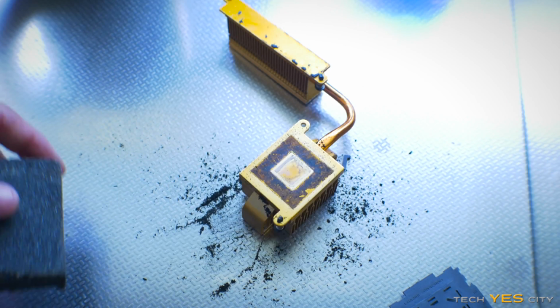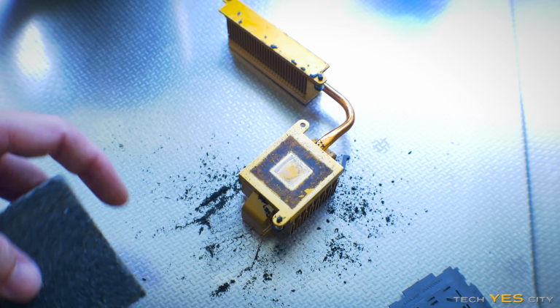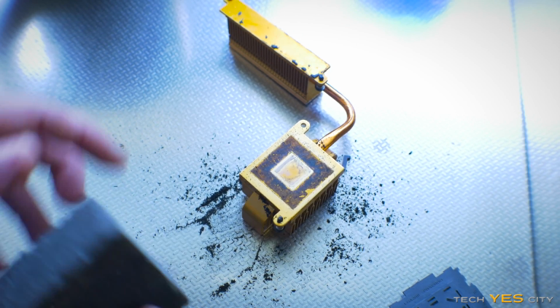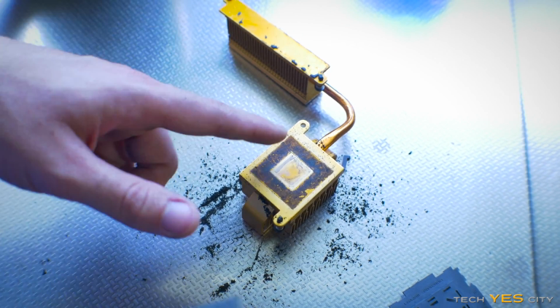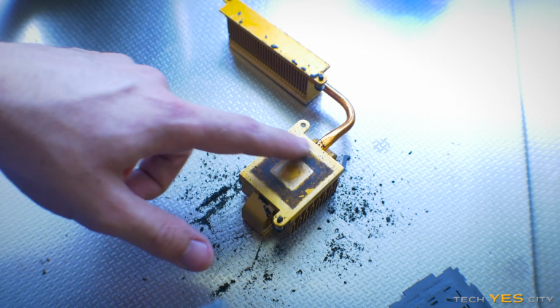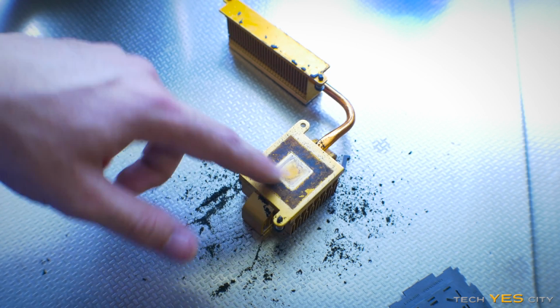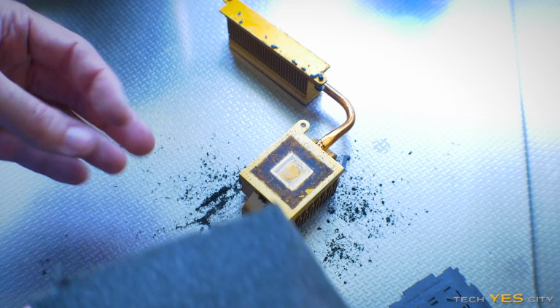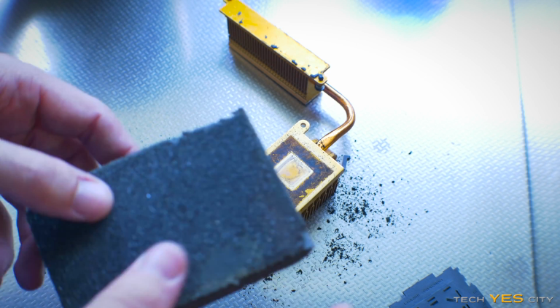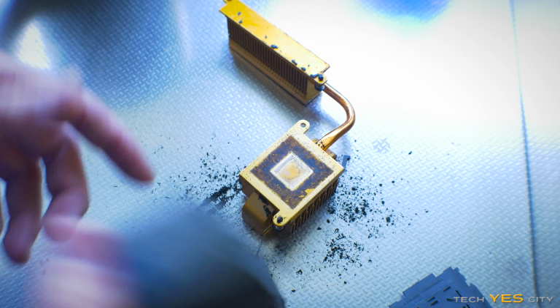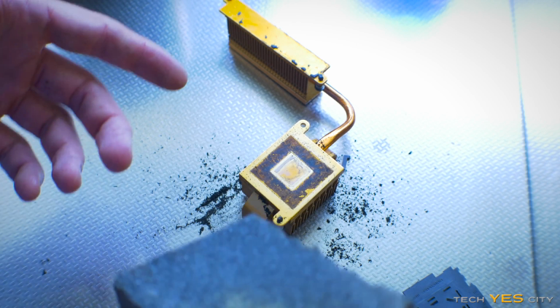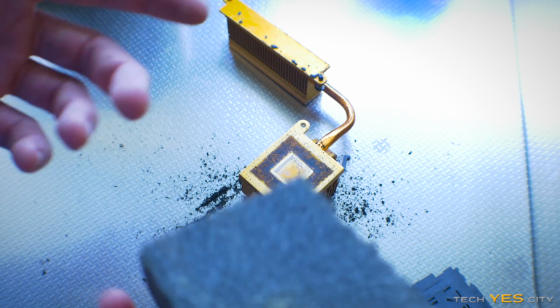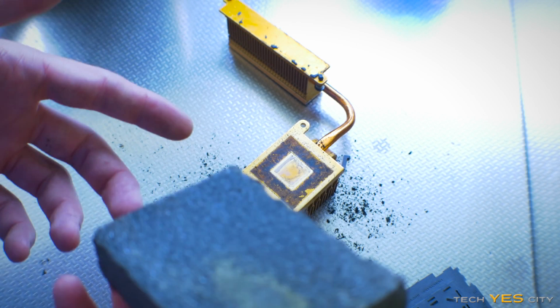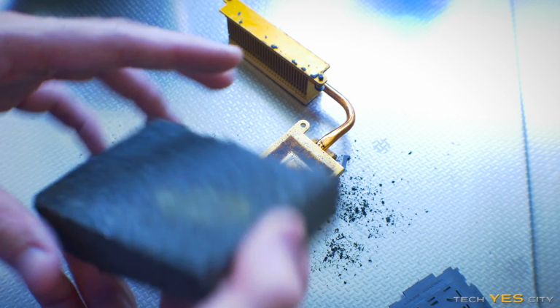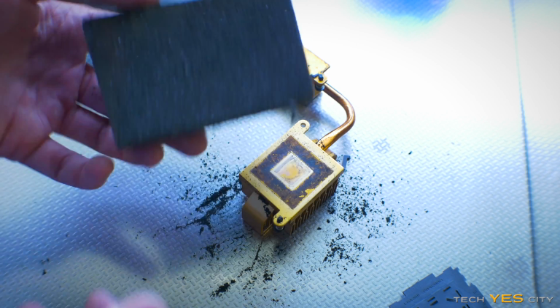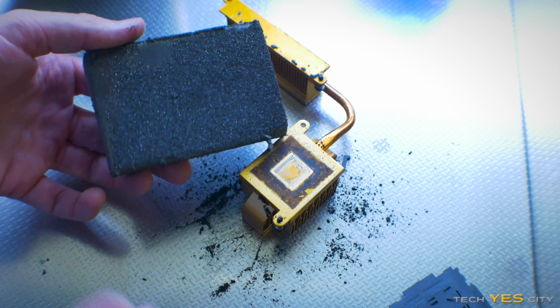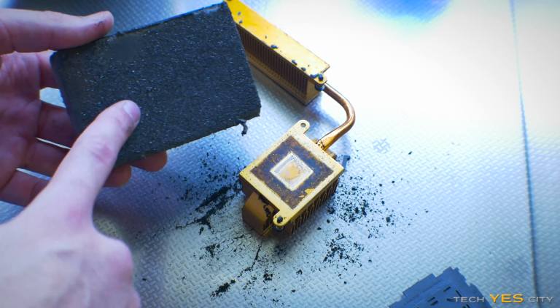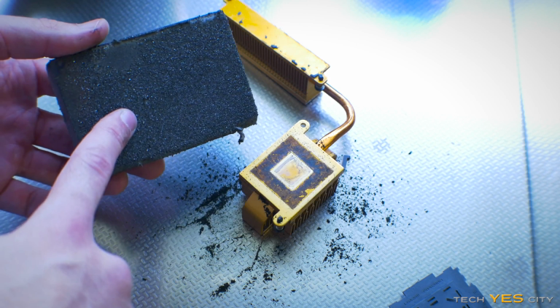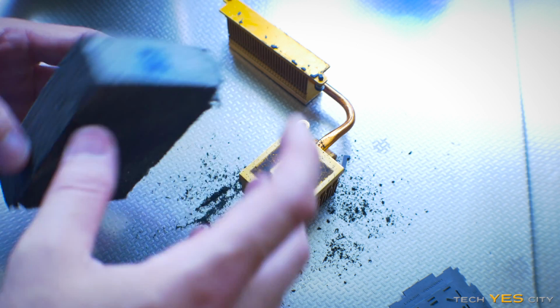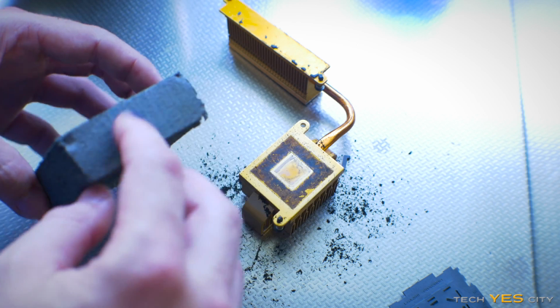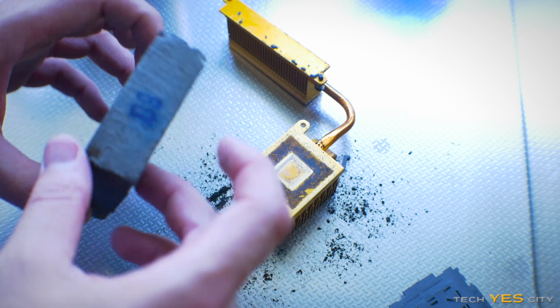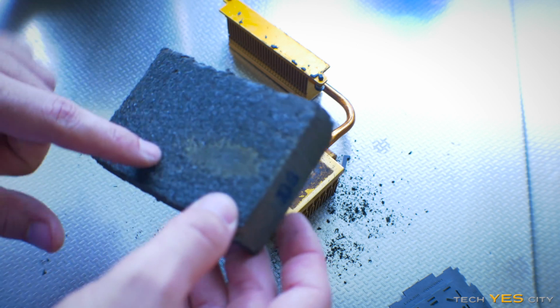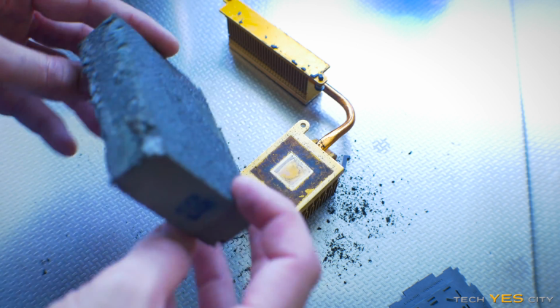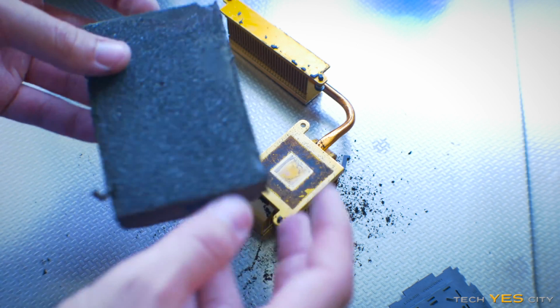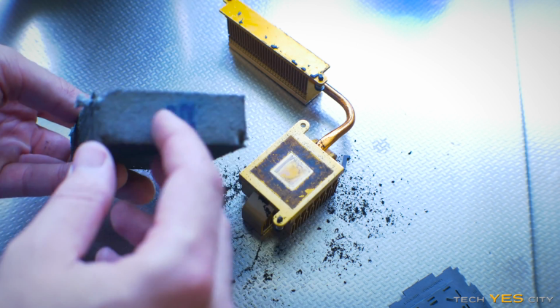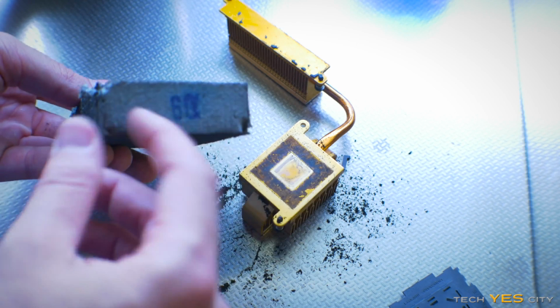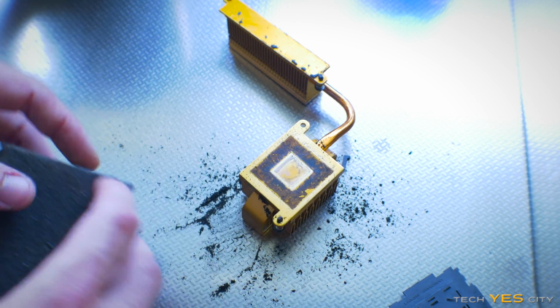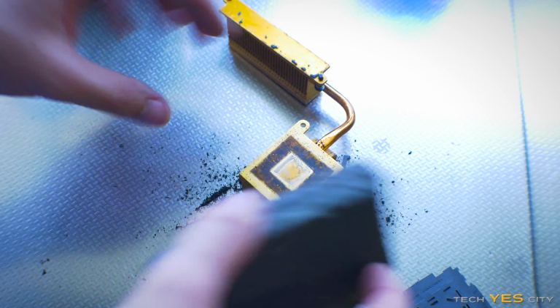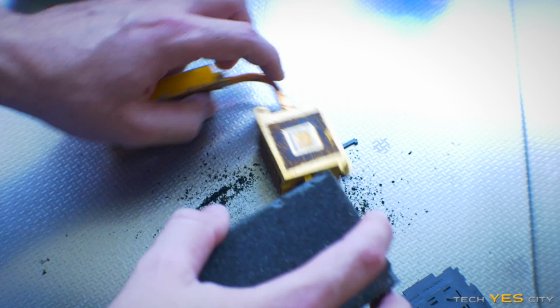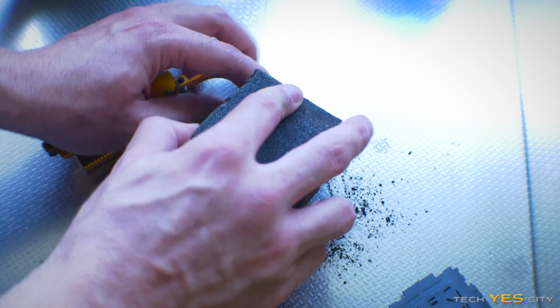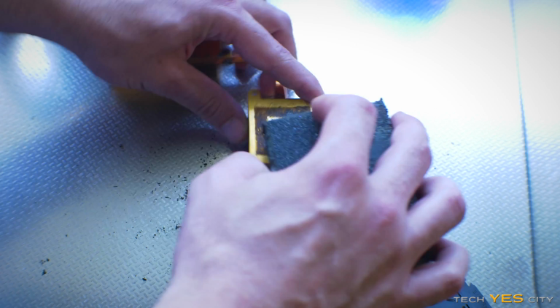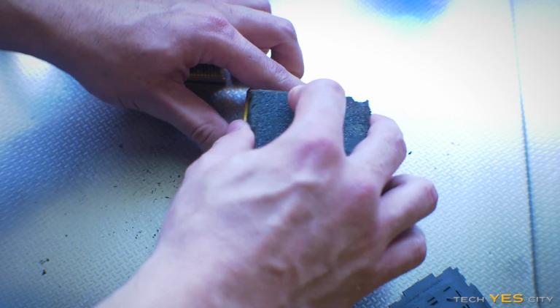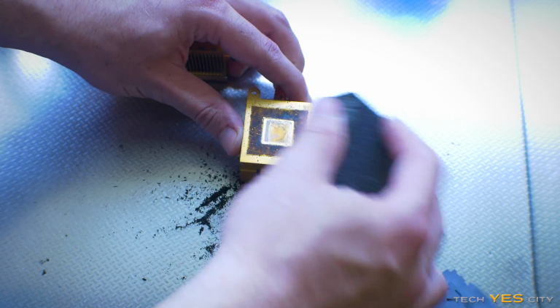This heat sink is really crusty. So this is the final resort — getting a sanding block. This is an old one that's been used quite a bit, but it's 60 grit and we're just going to literally go ham on it.